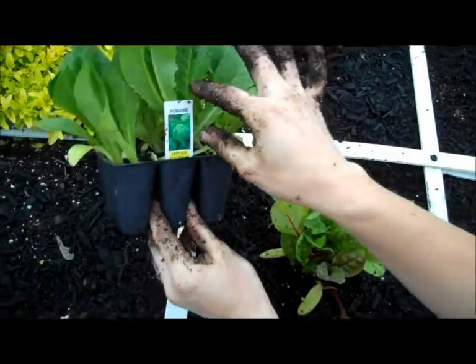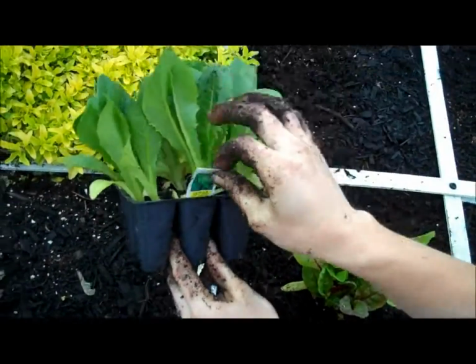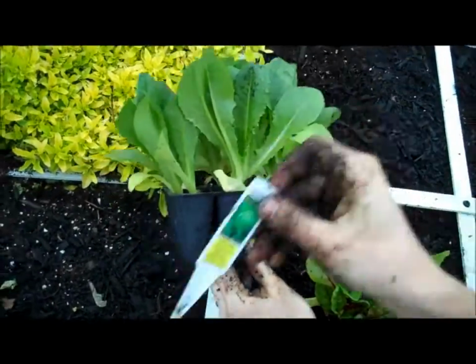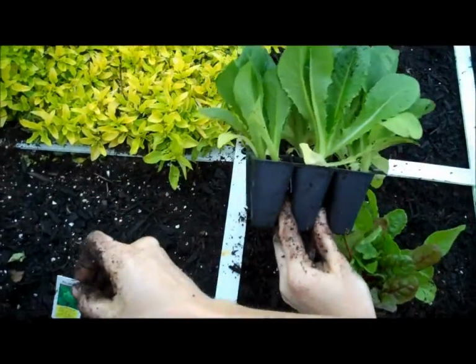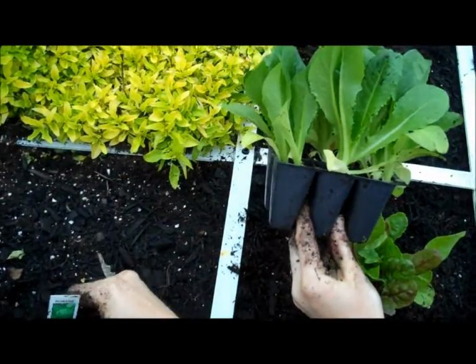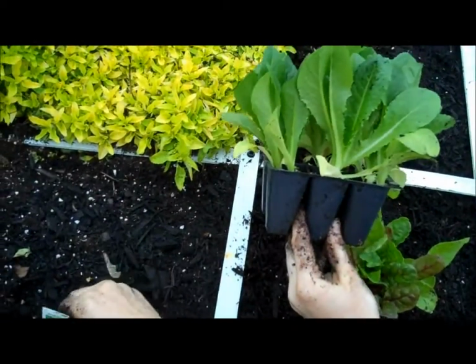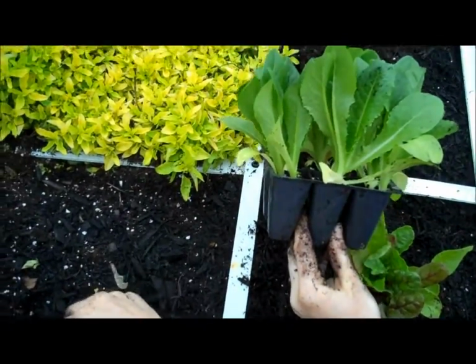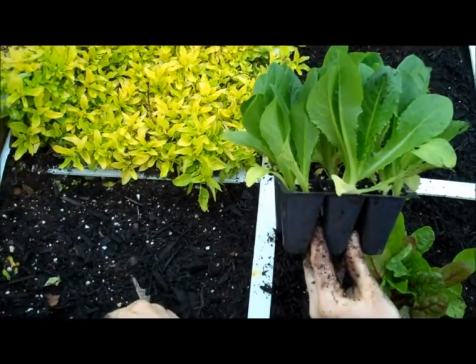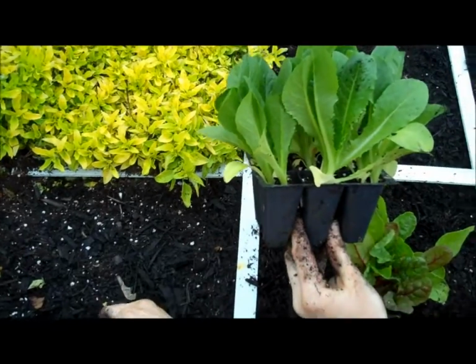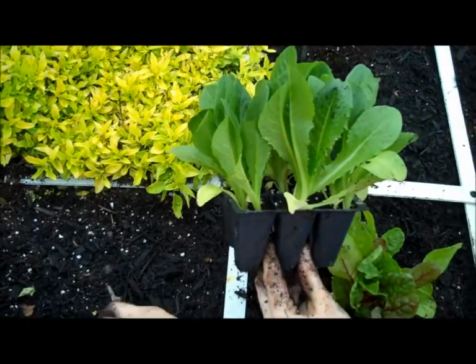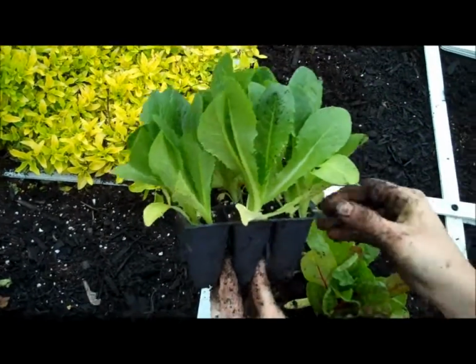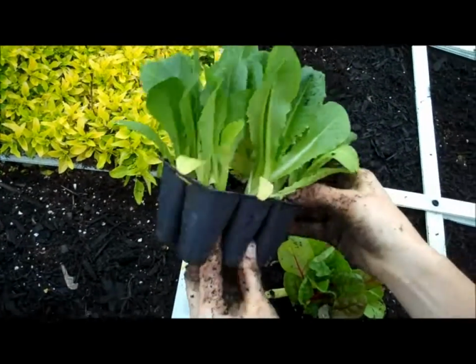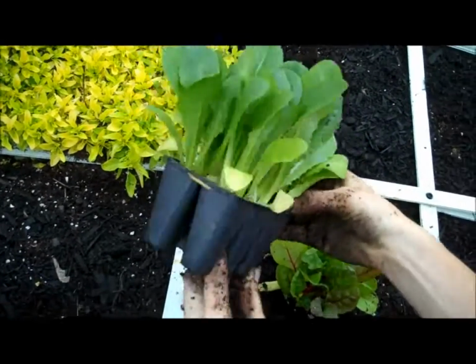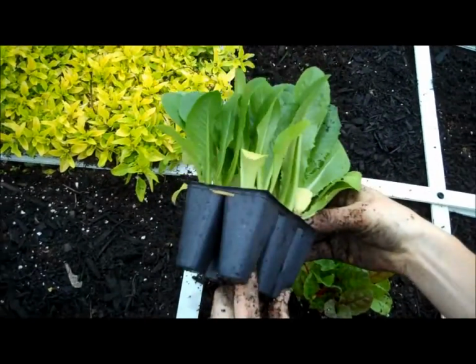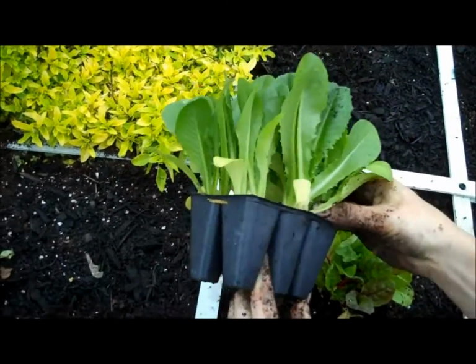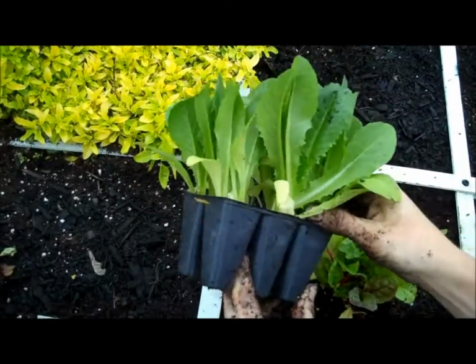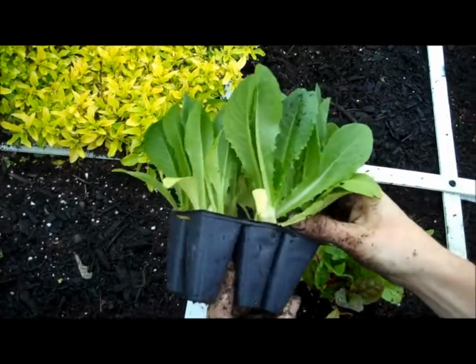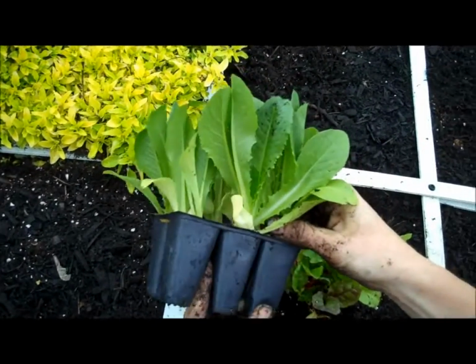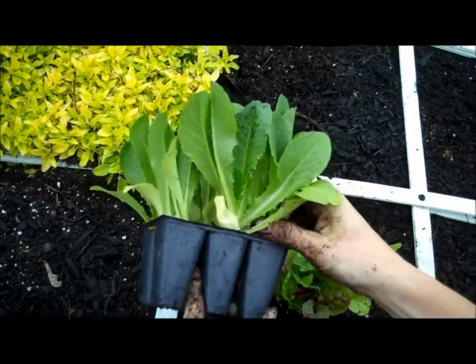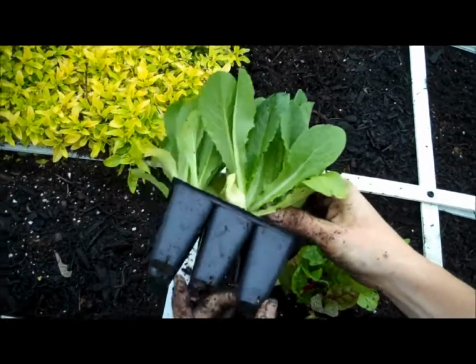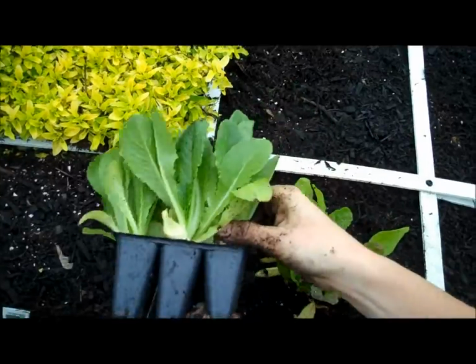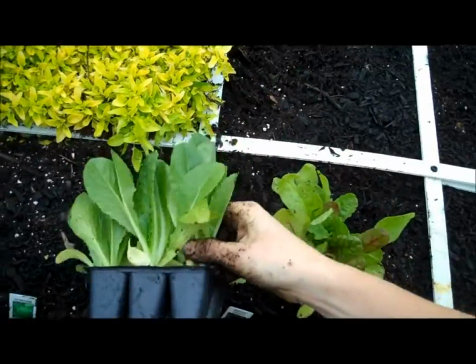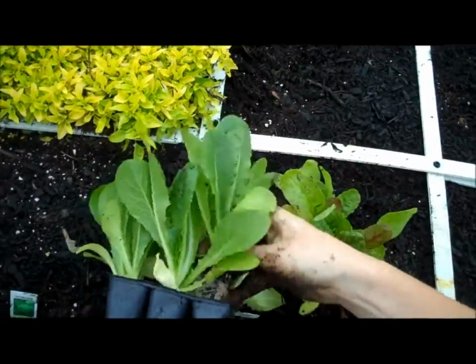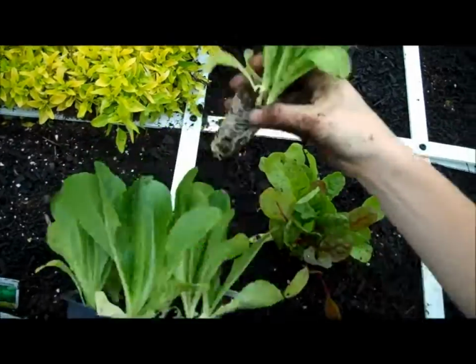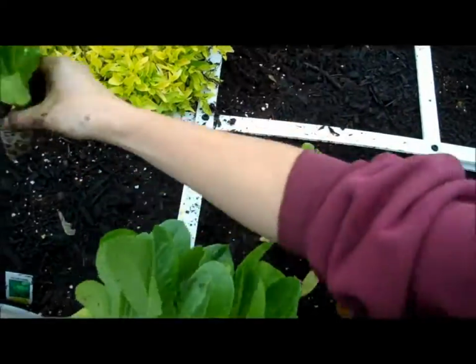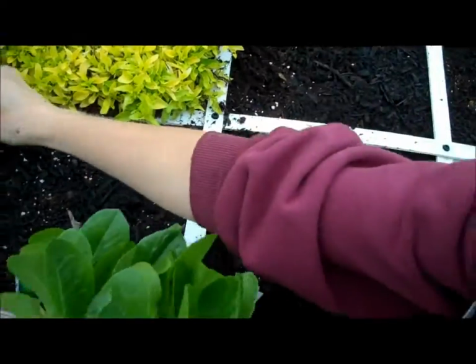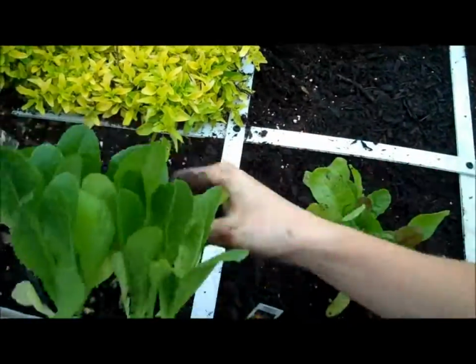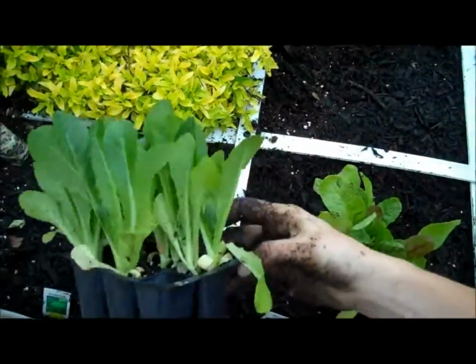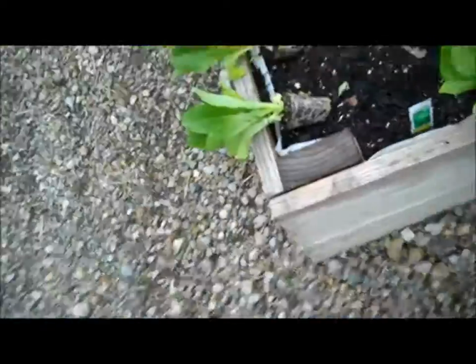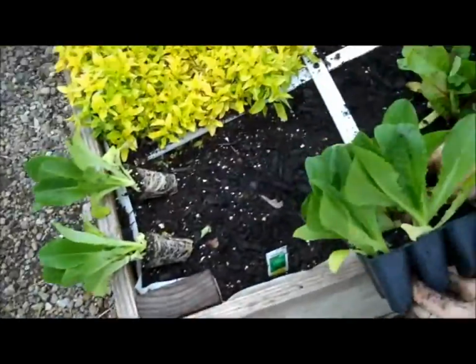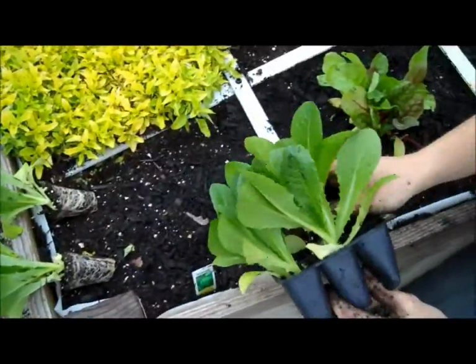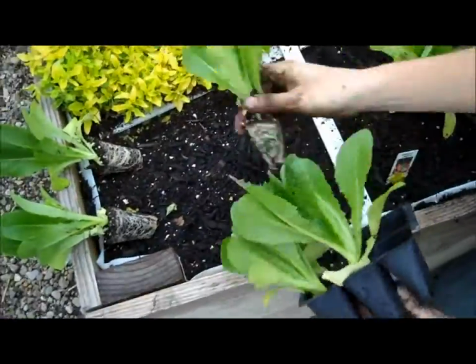And we have romaine lettuce, which I'm planting here at the corner. Romaine forms a loose head — they're a nice, upright plant, and they will make a lot of lettuce.